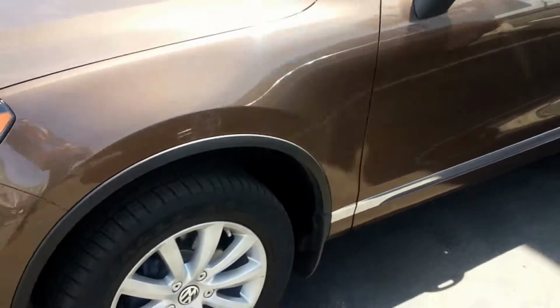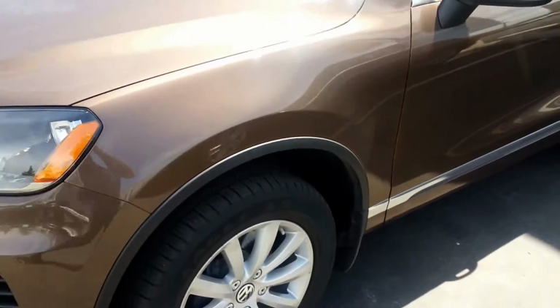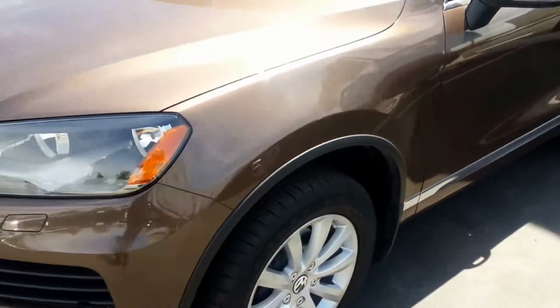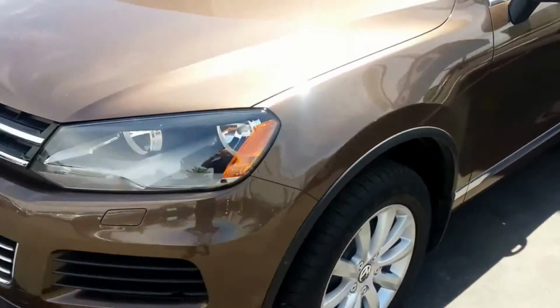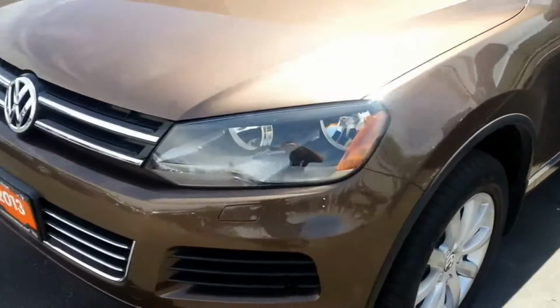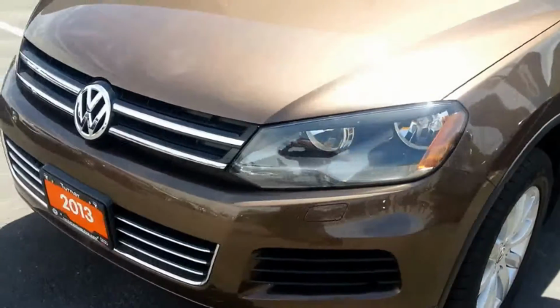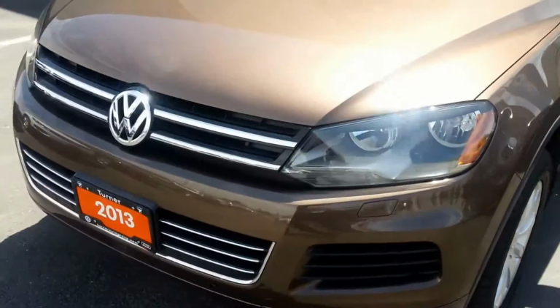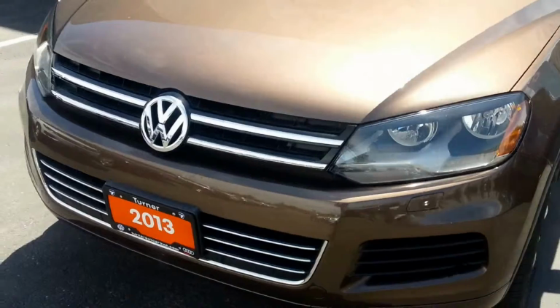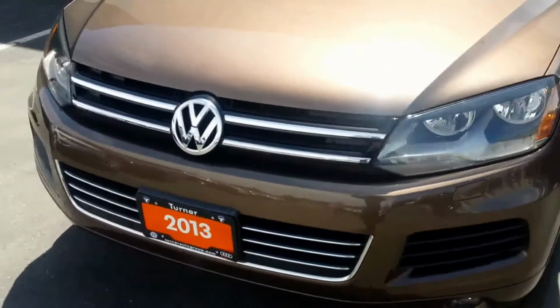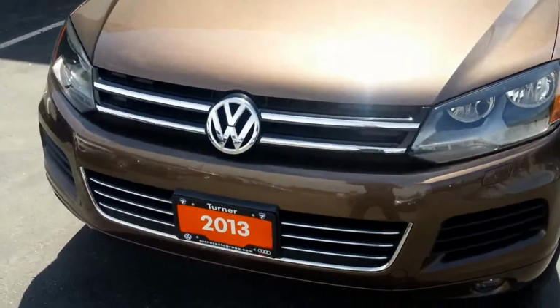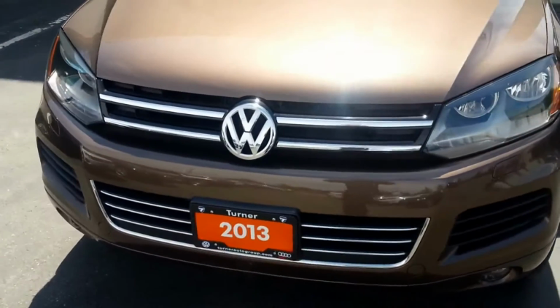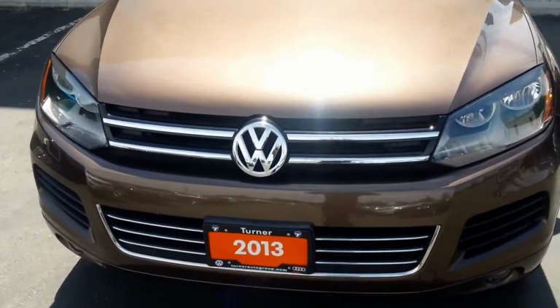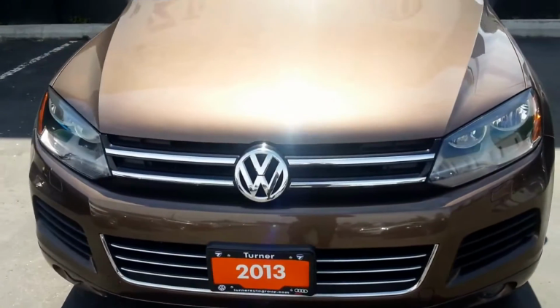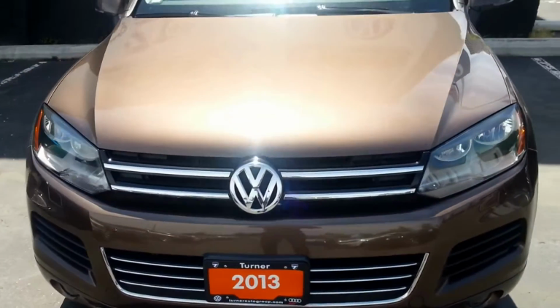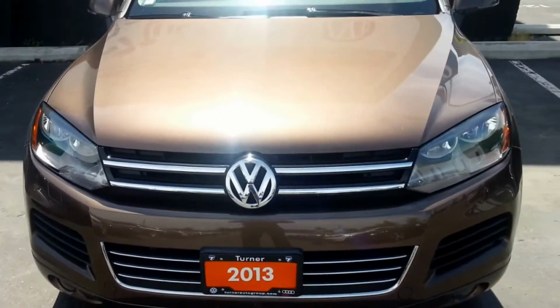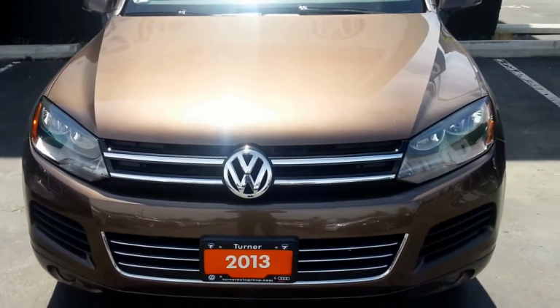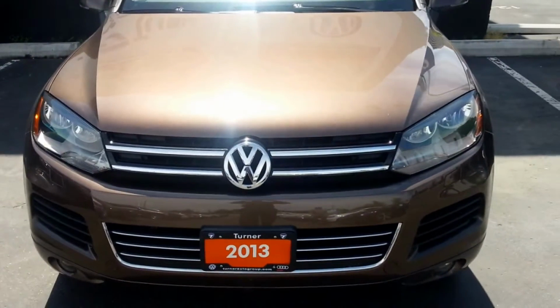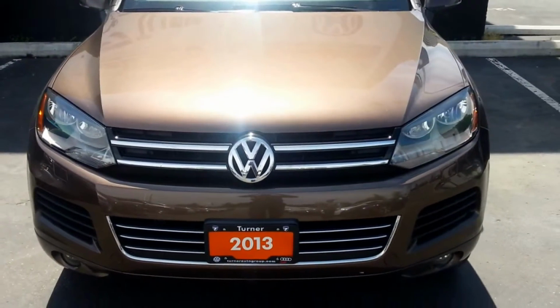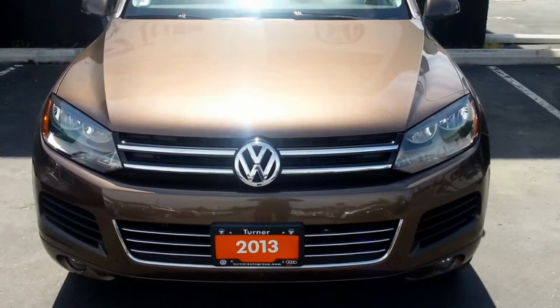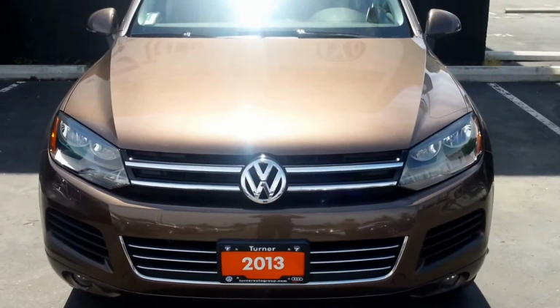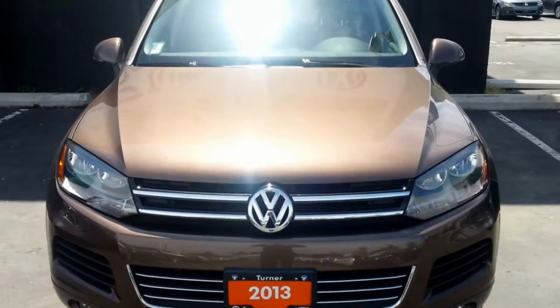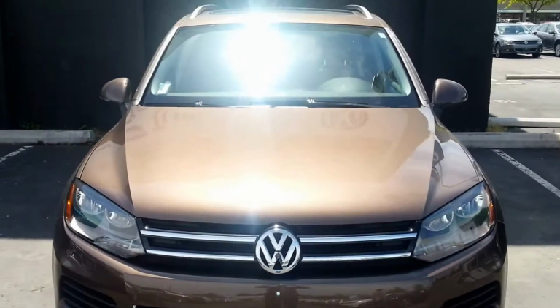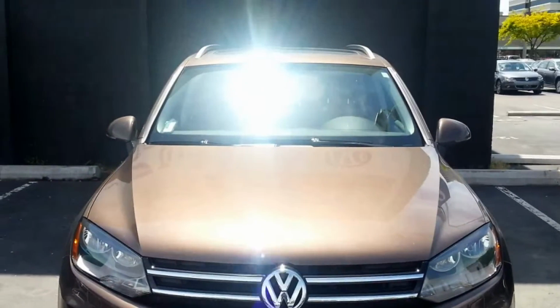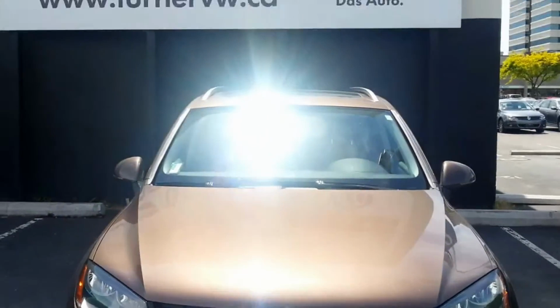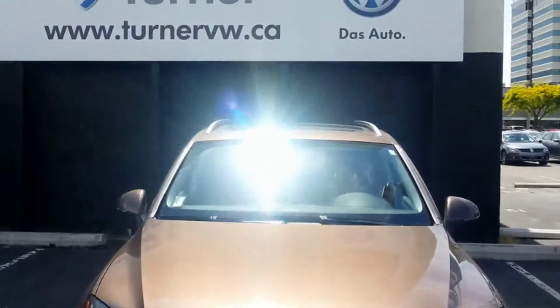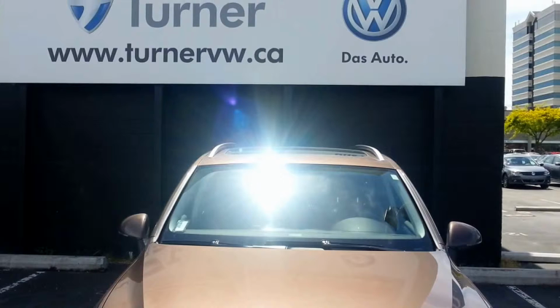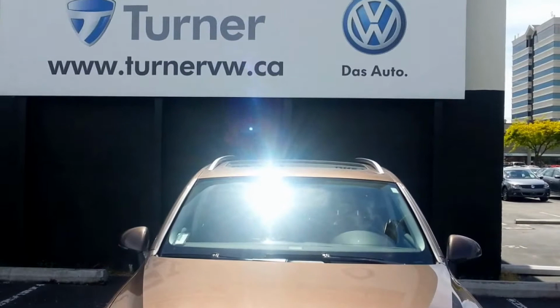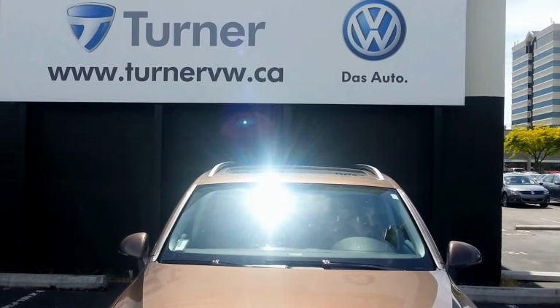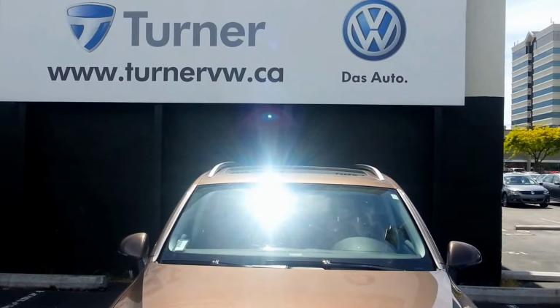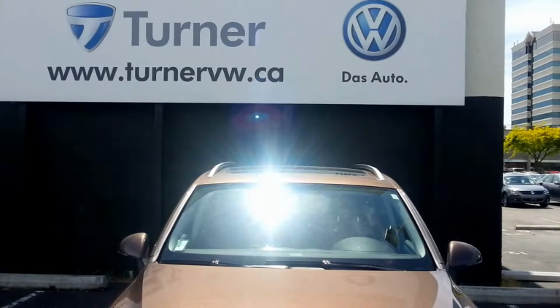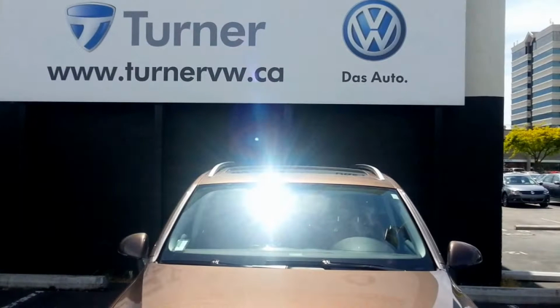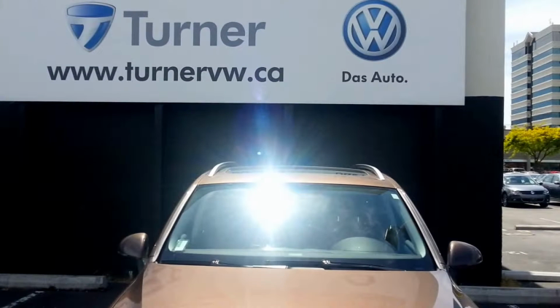This Volkswagen Touareg is certified, which features a six year, 120,000 kilometer warranty. Check us out at turnervw.ca for more details.